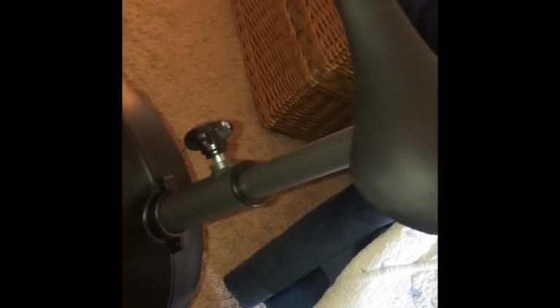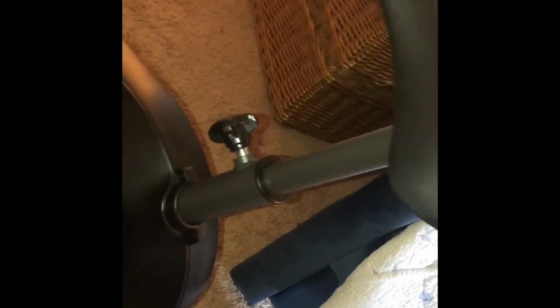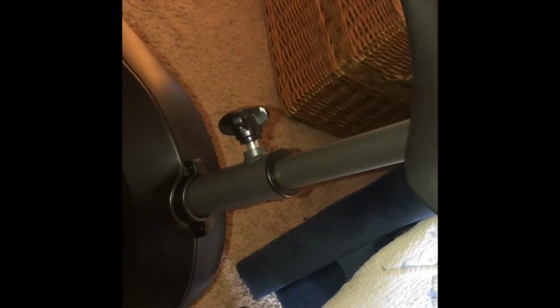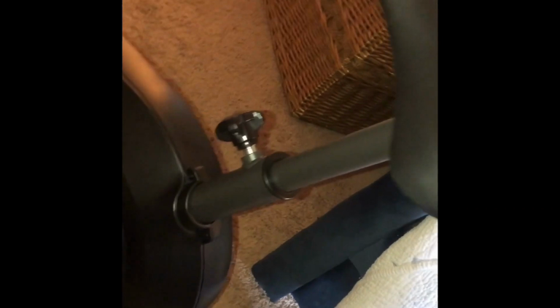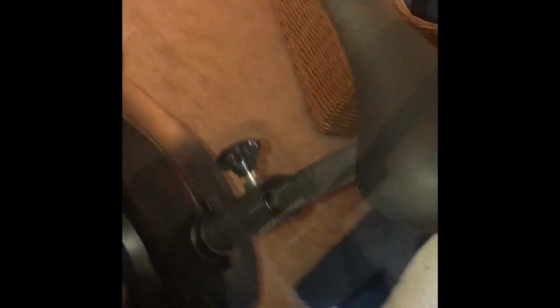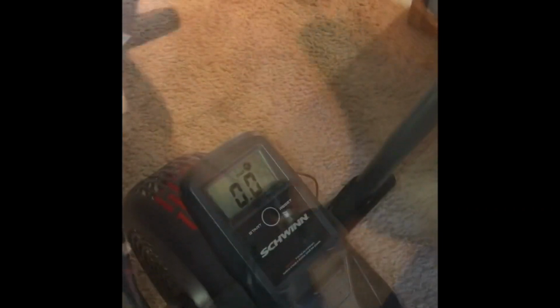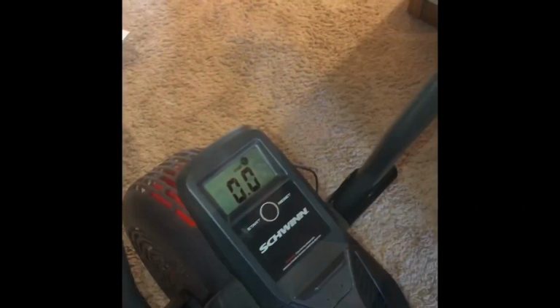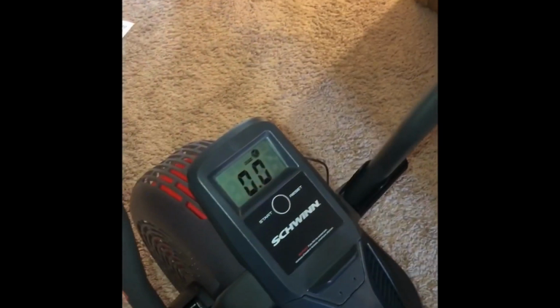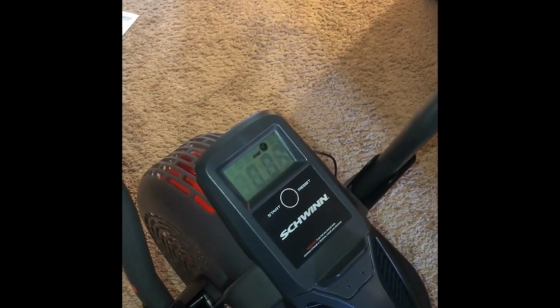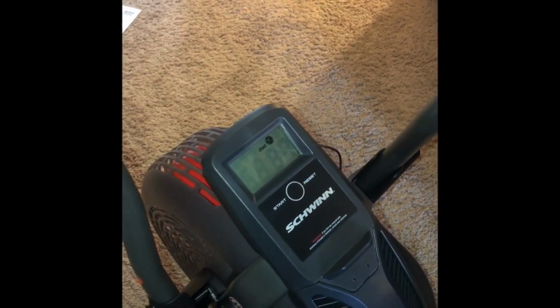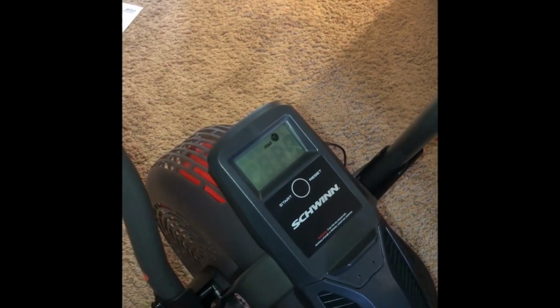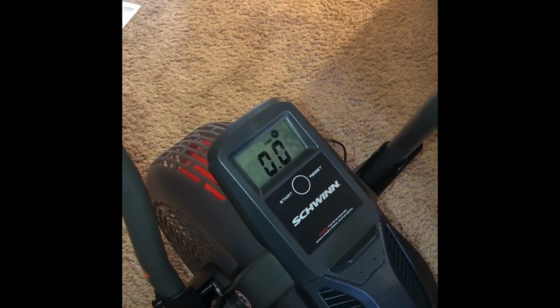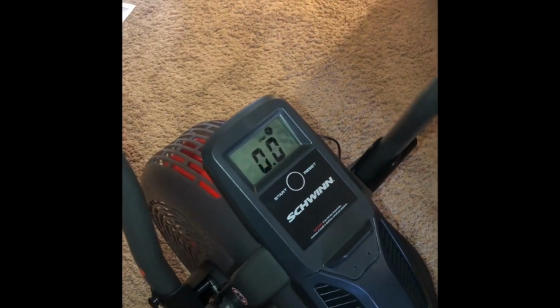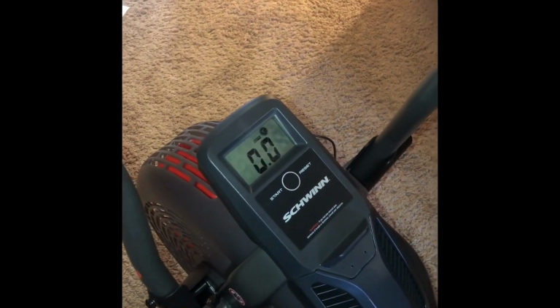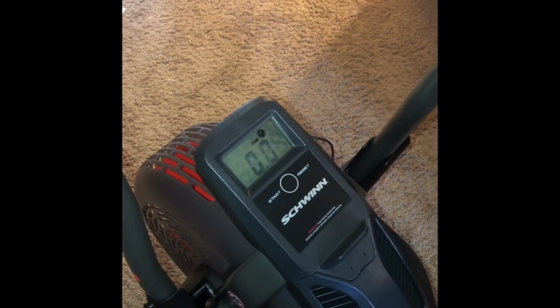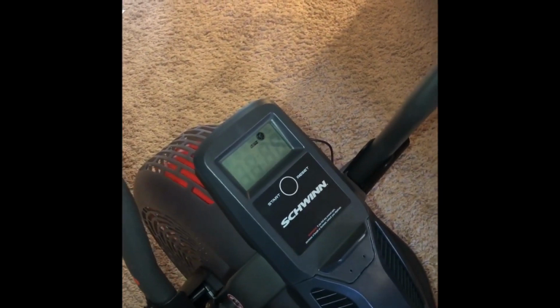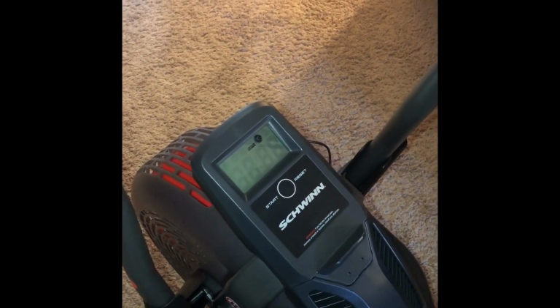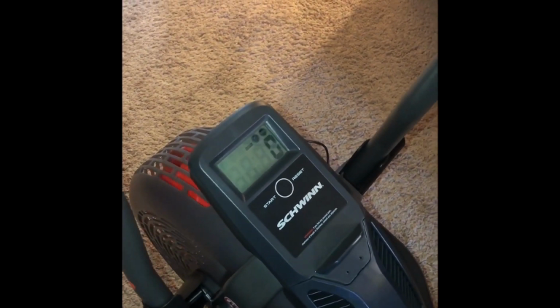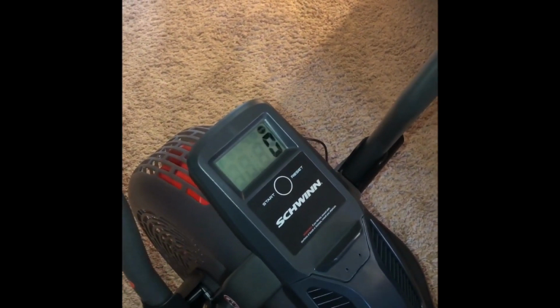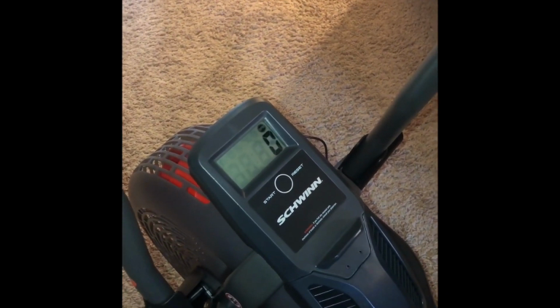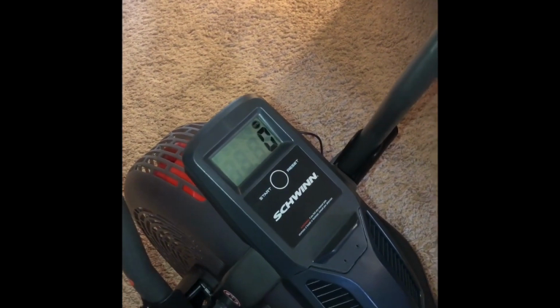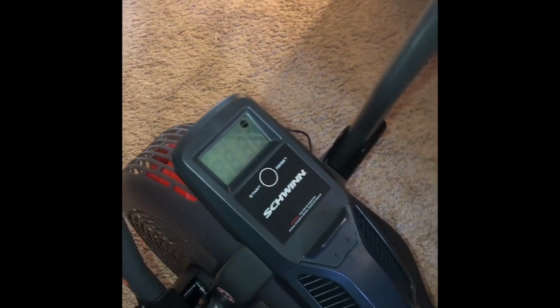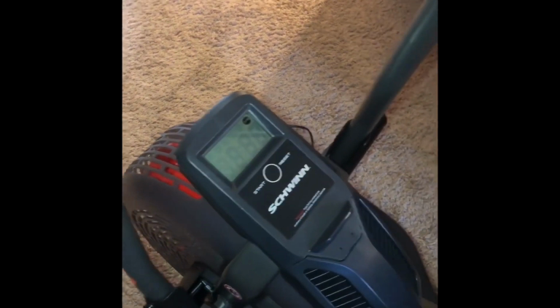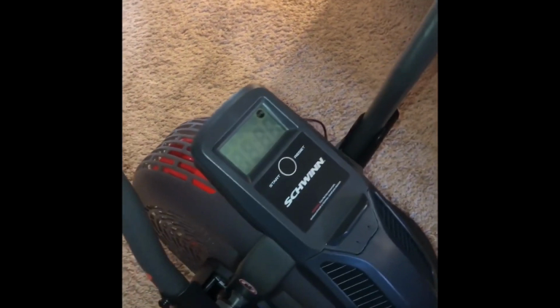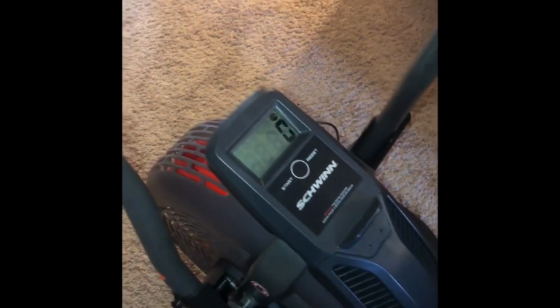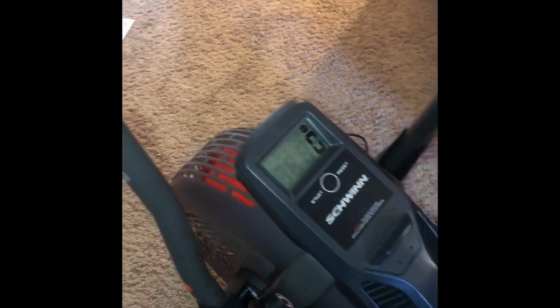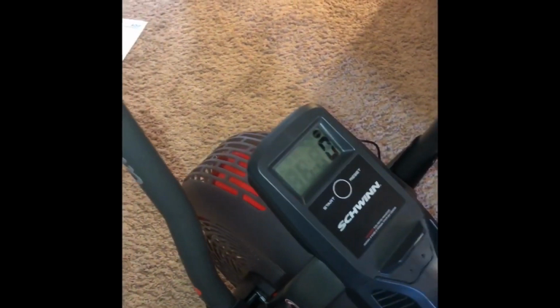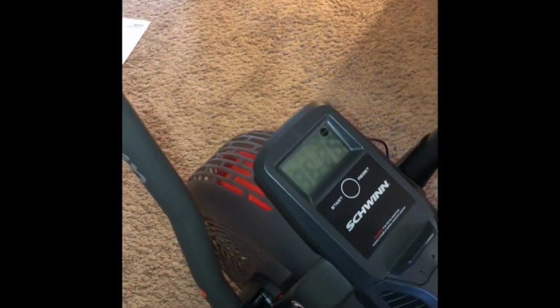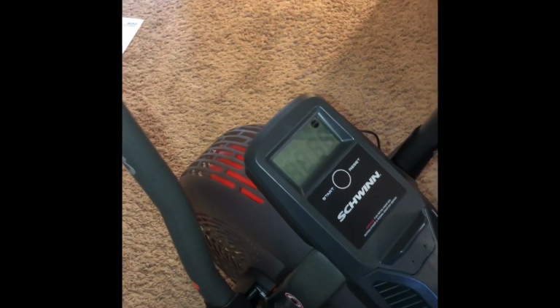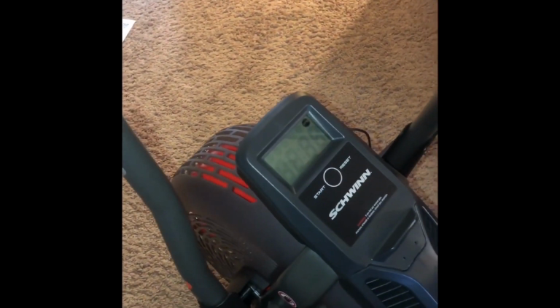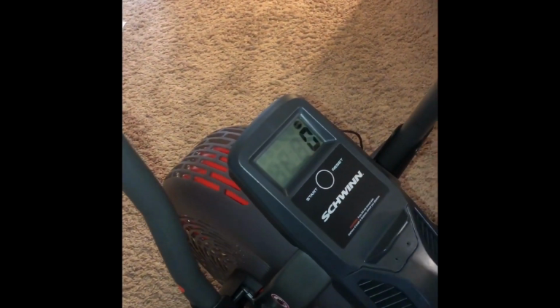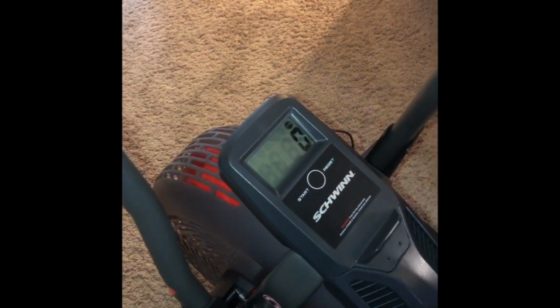Here's the seat after it was pushed in. And here's the little electronic piece that you just pop in and put some batteries in, of course. And then you're done.